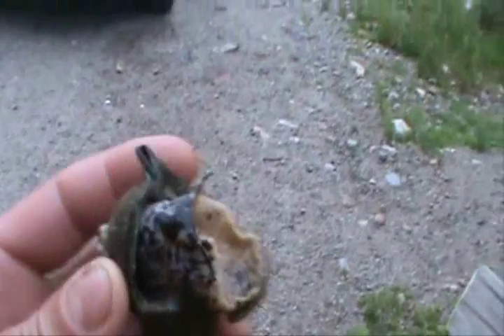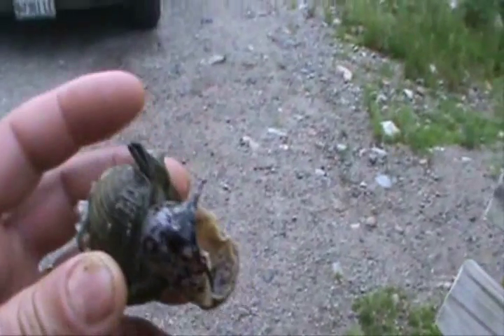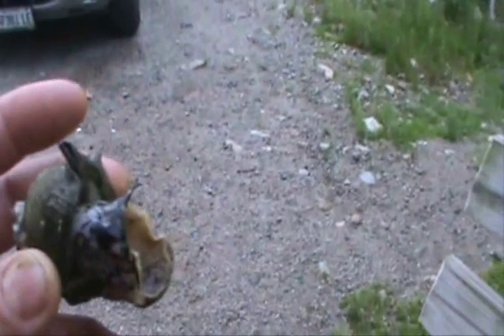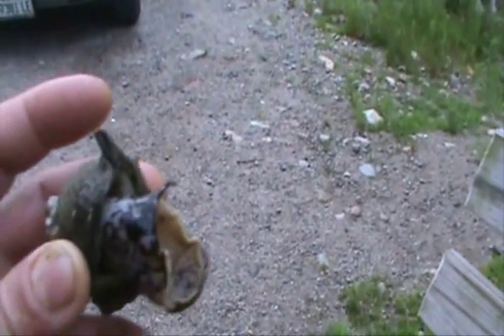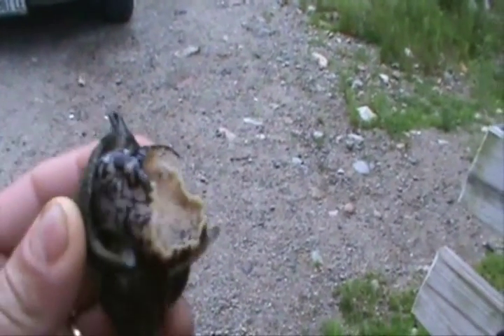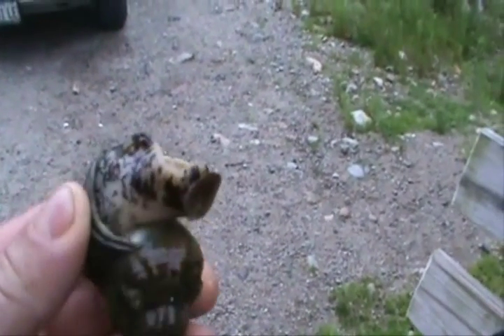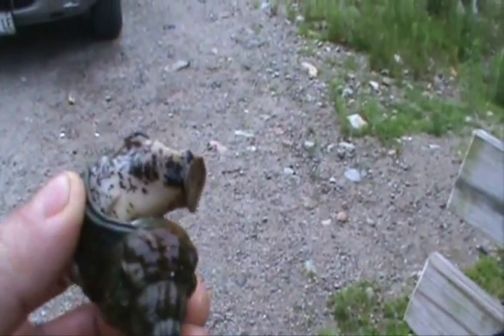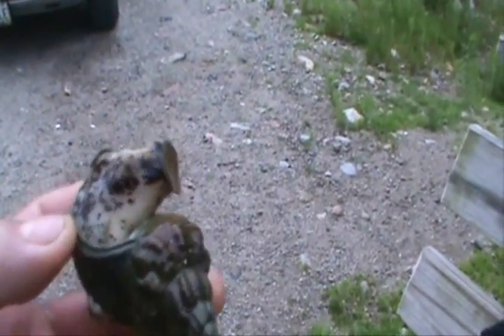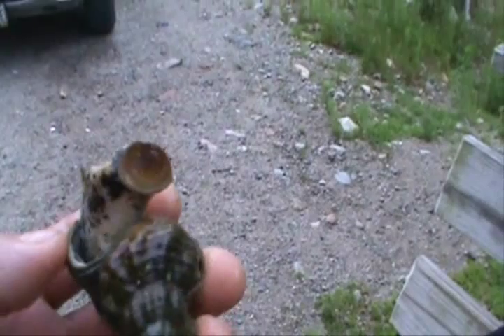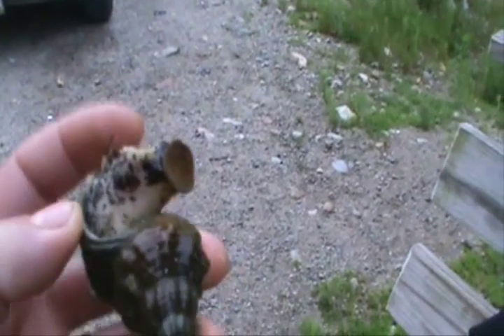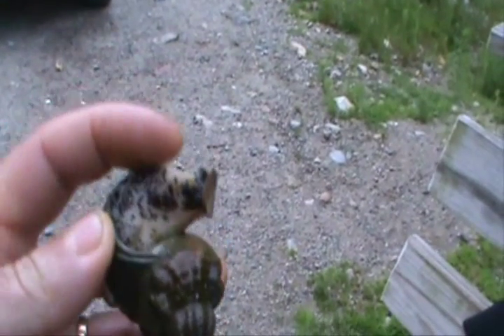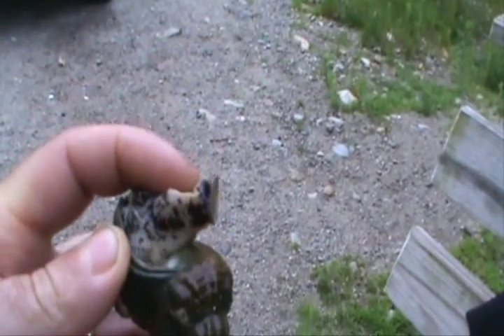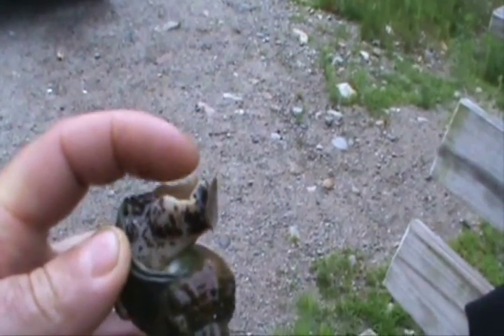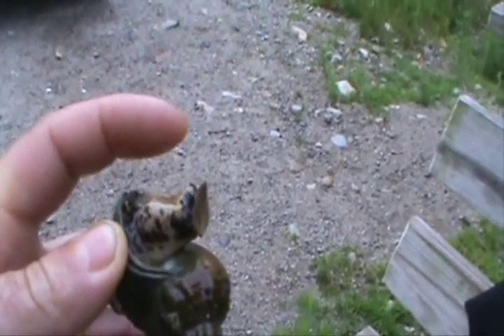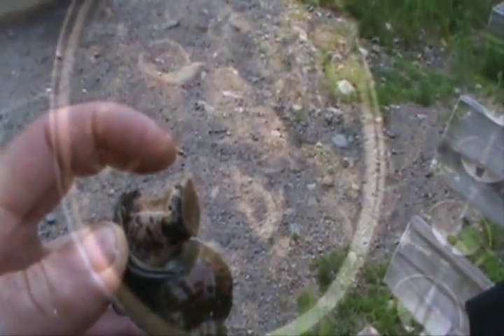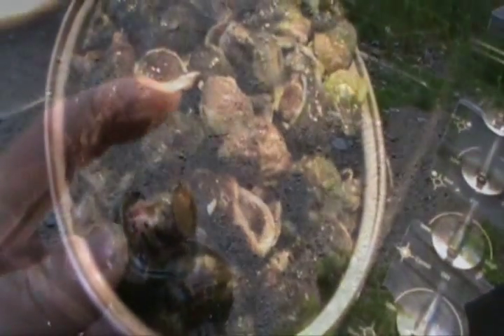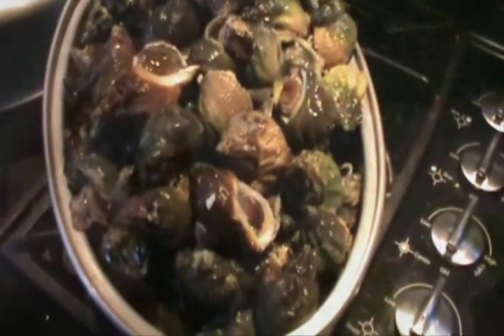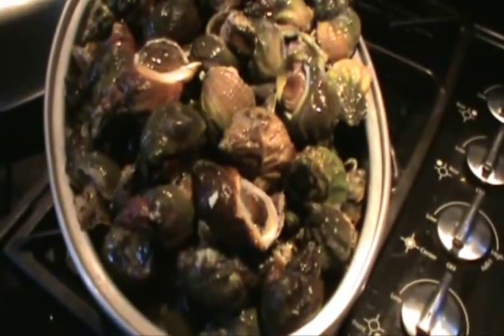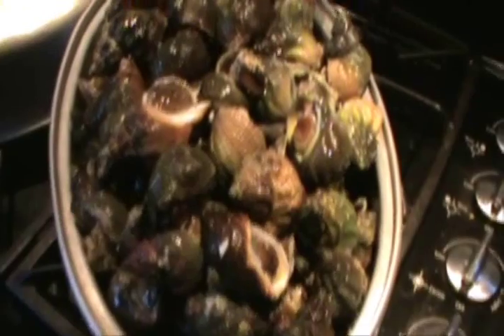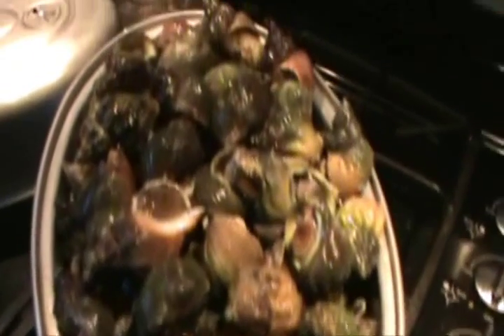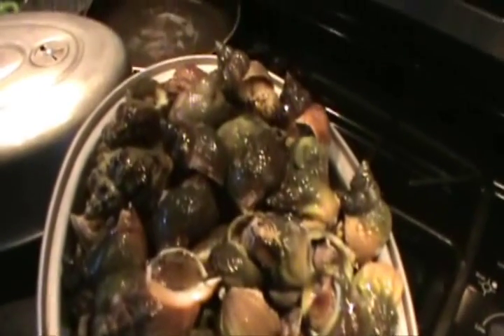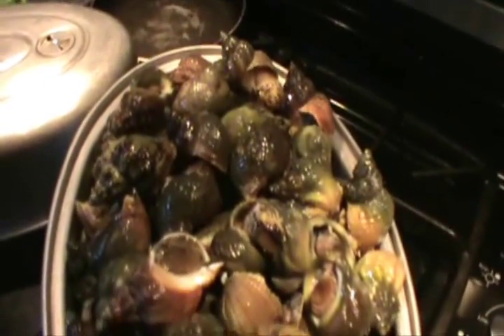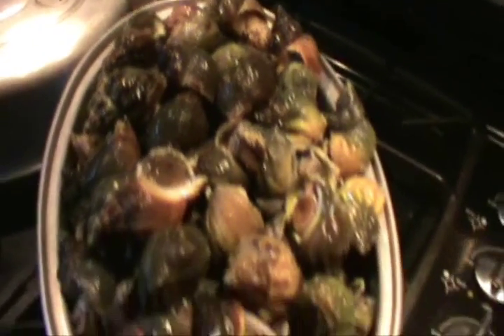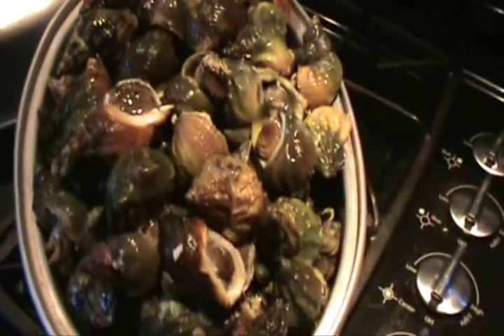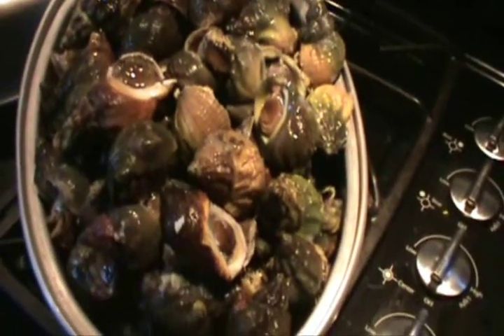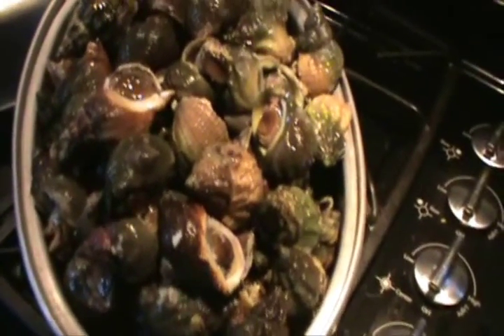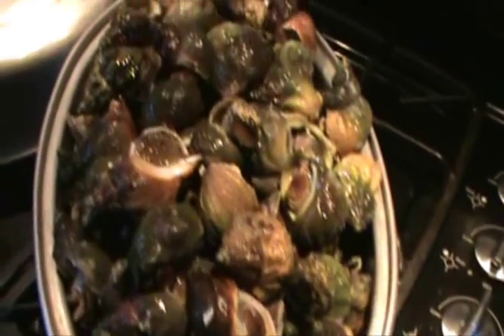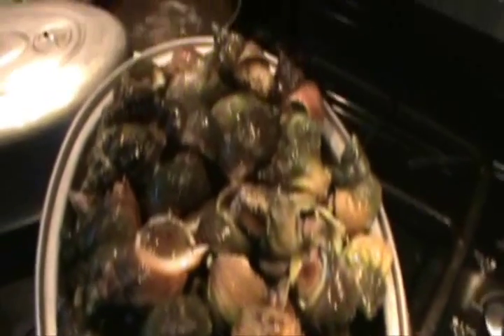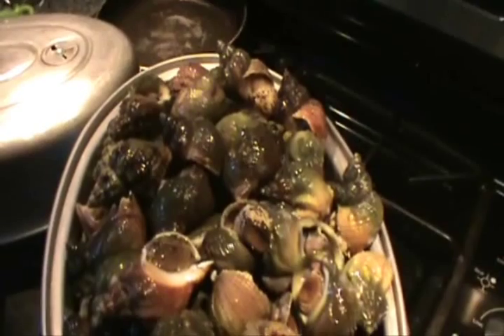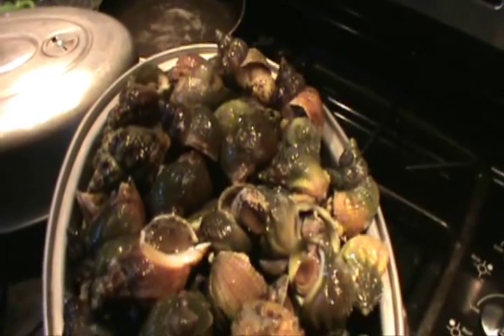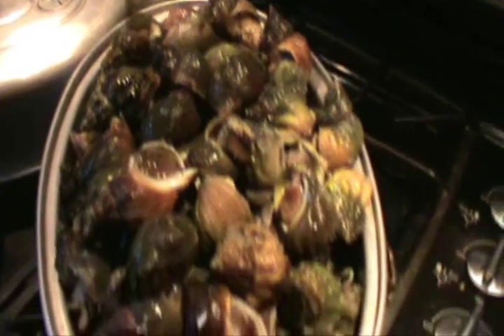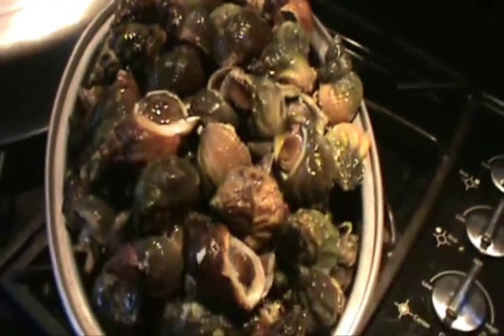These are called conks. I'm going to cook some of these up for you and steam them. Touch this and it'll go right back in the shell. Put about an inch of water in the bottom of this pot. Steam these after the water starts boiling for about 20 minutes.